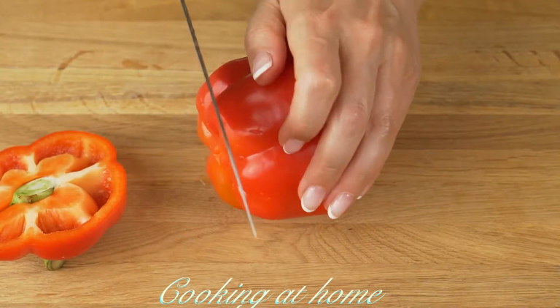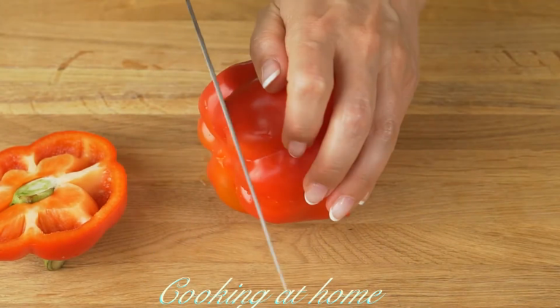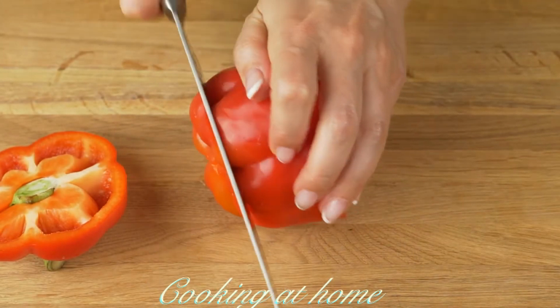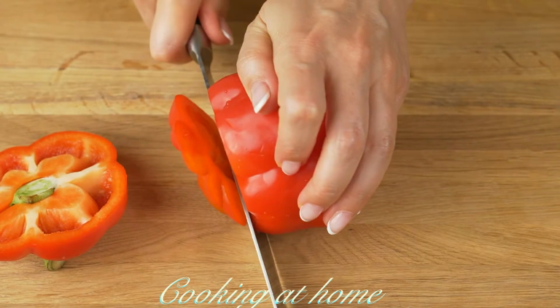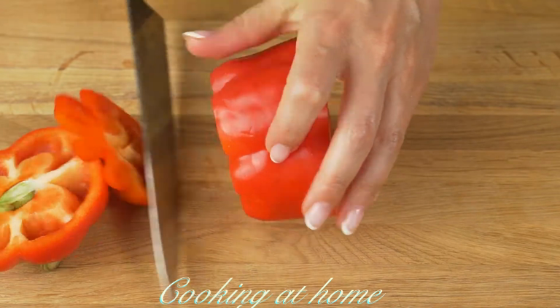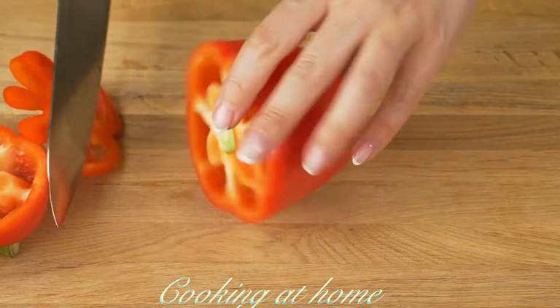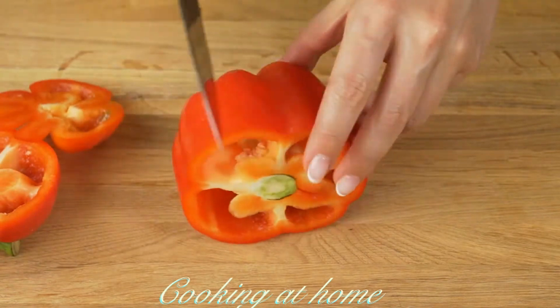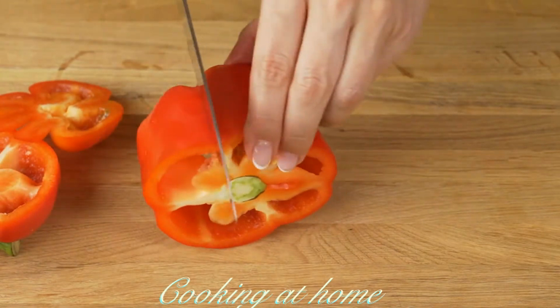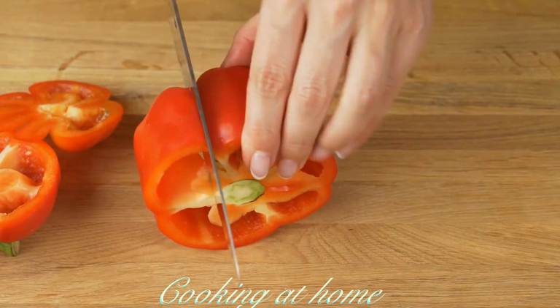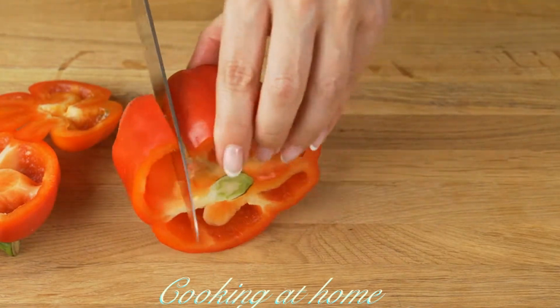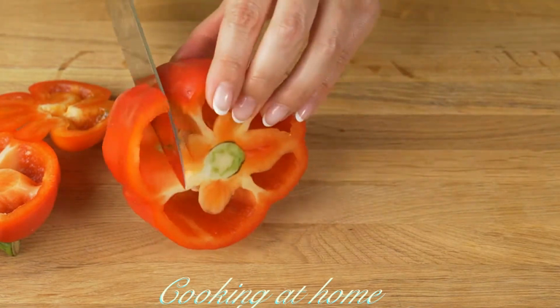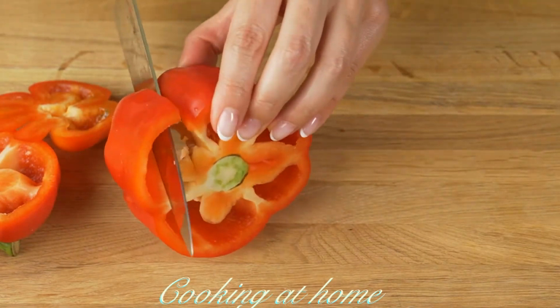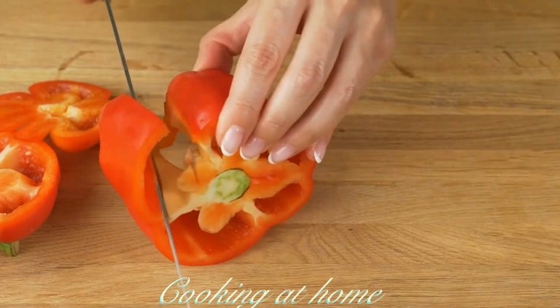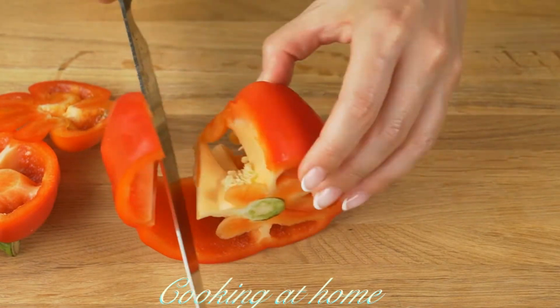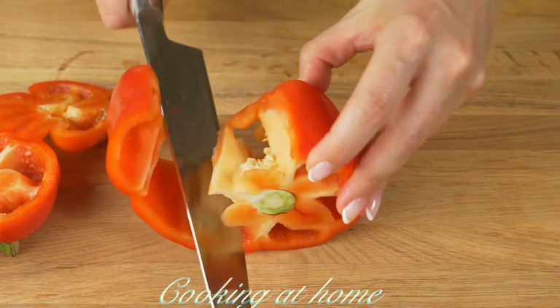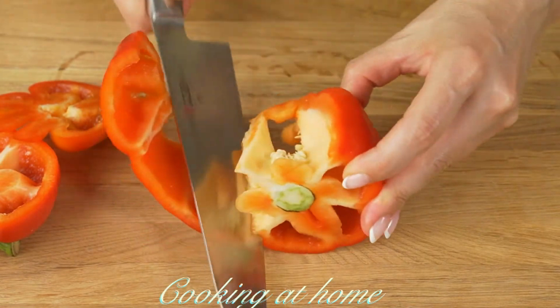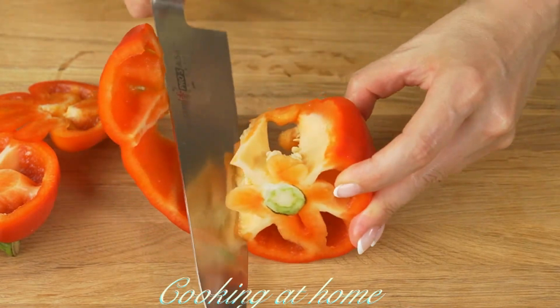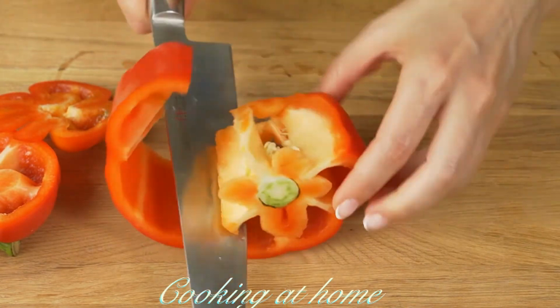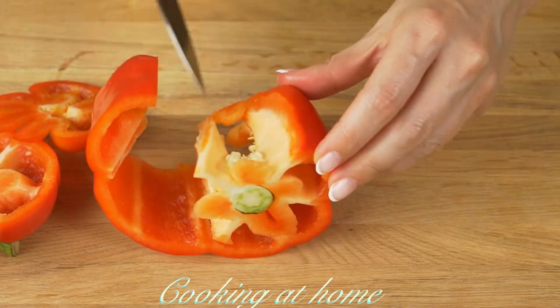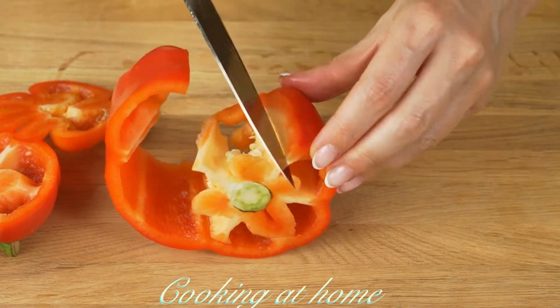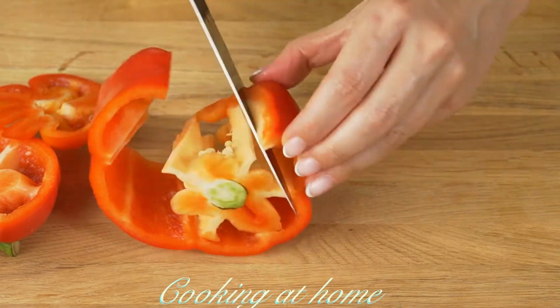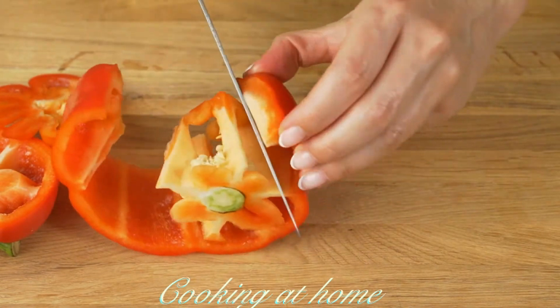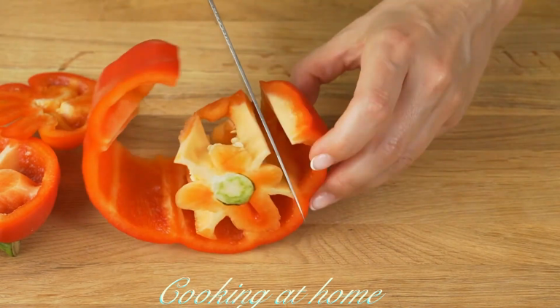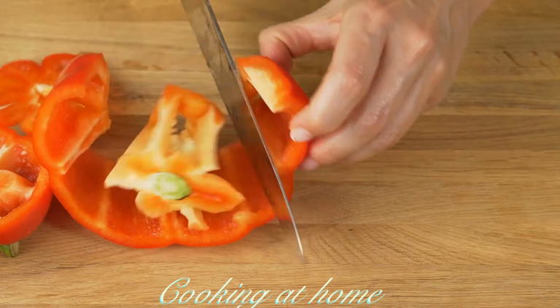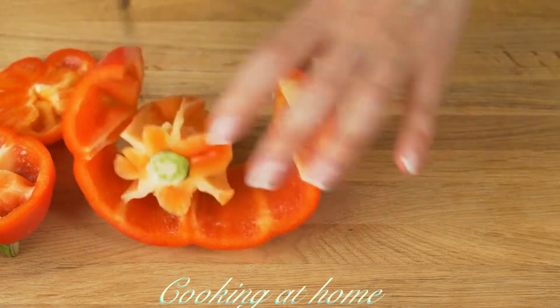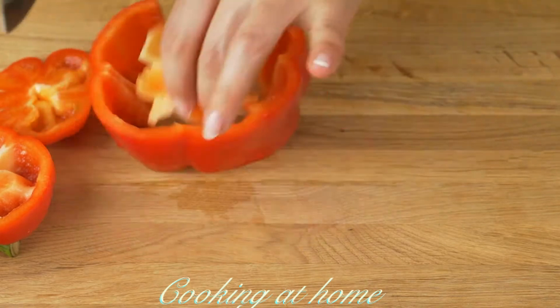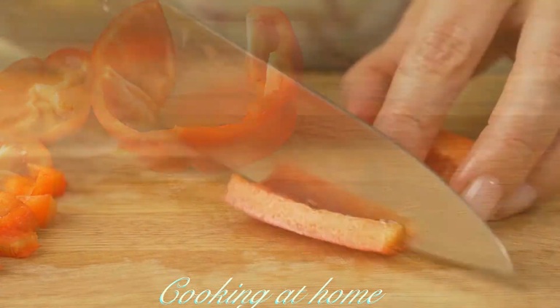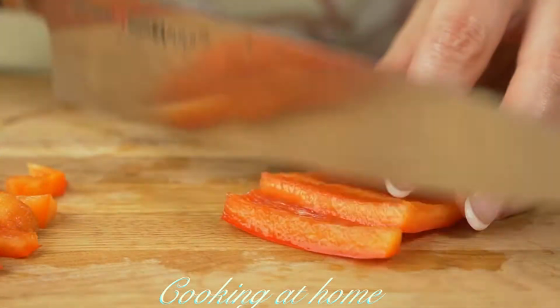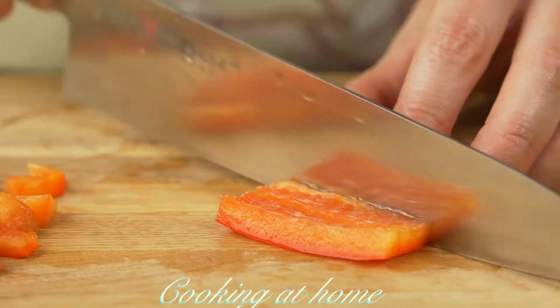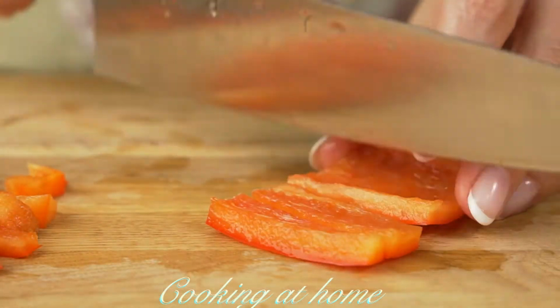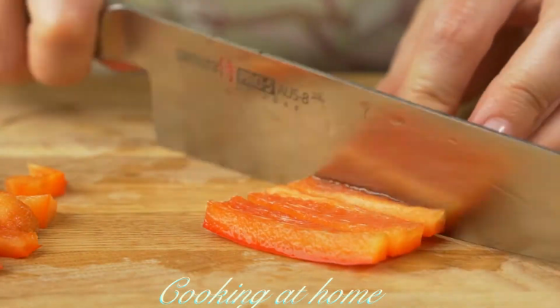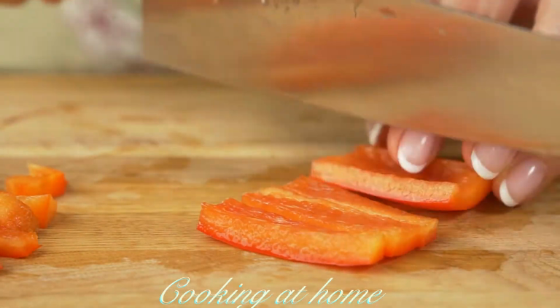First of all you'll need to cut a red bell pepper into slices and then into squares, and do the same with an orange bell pepper.